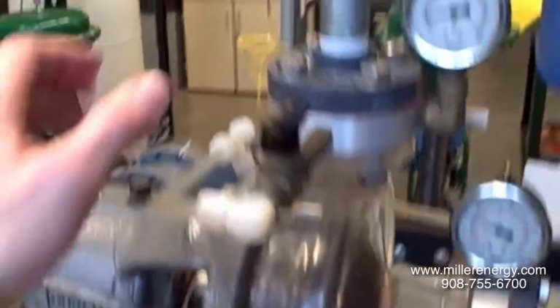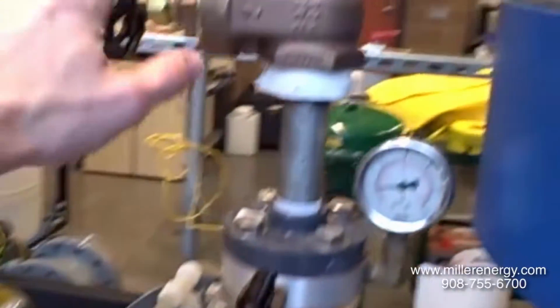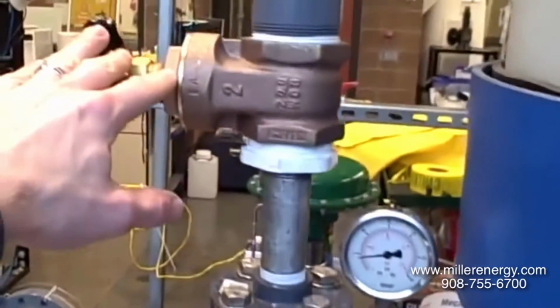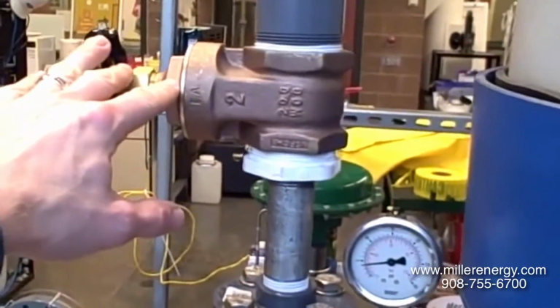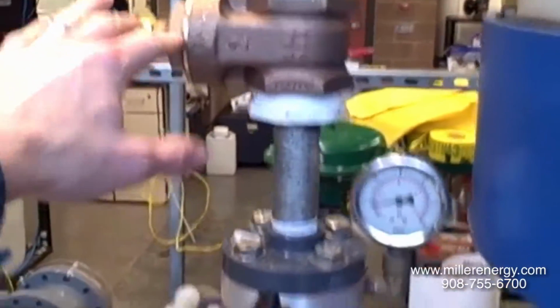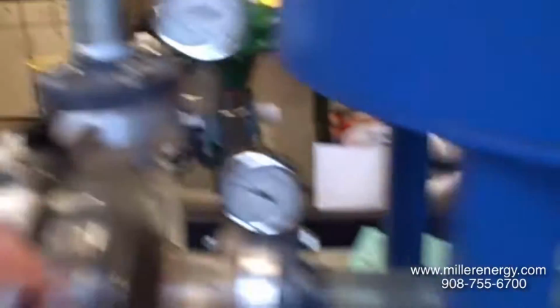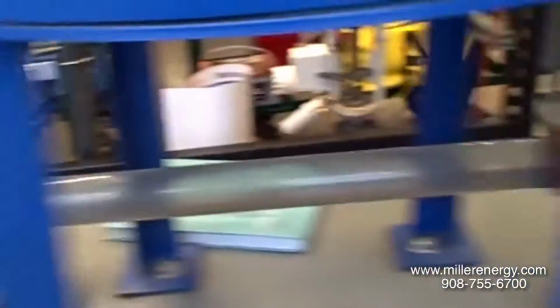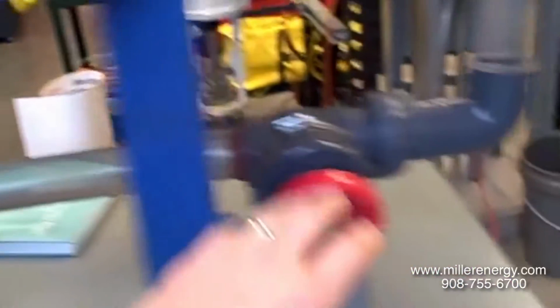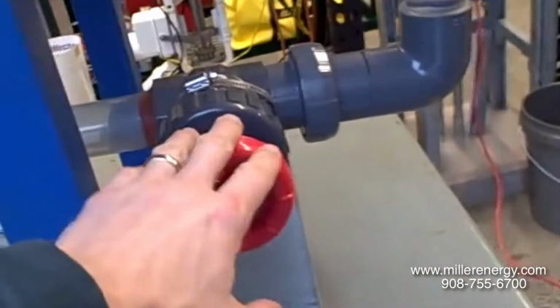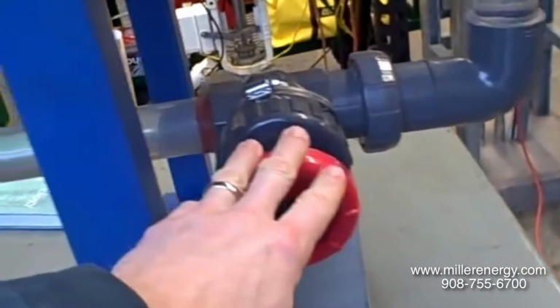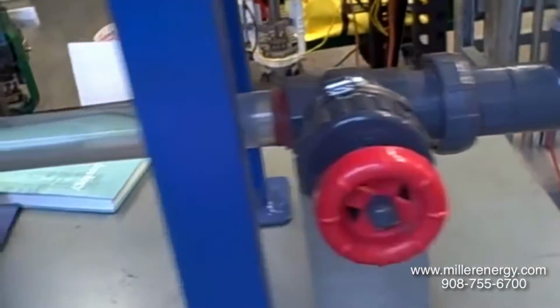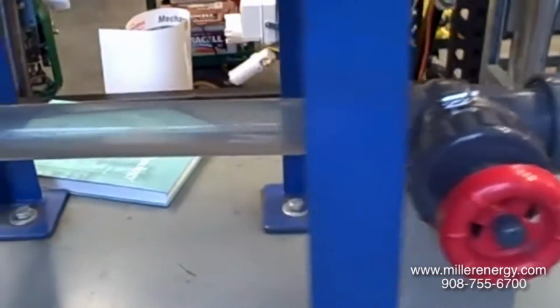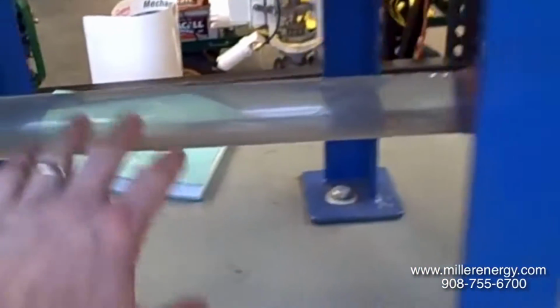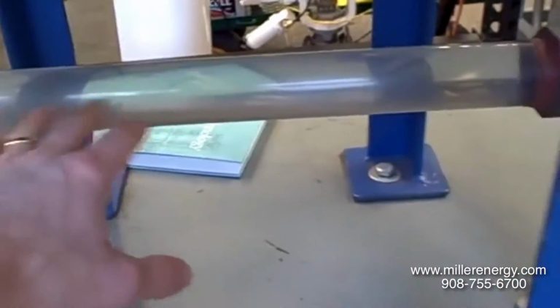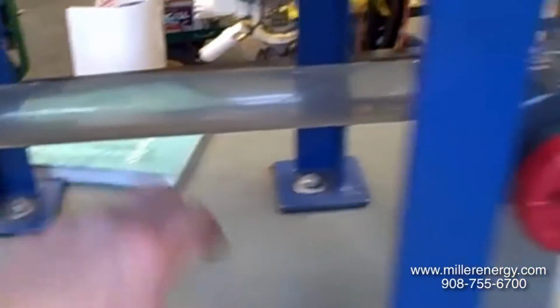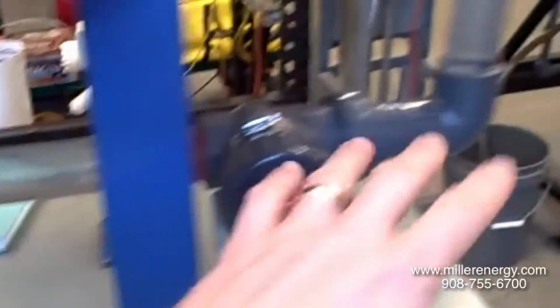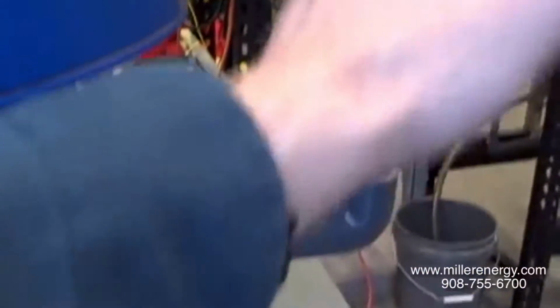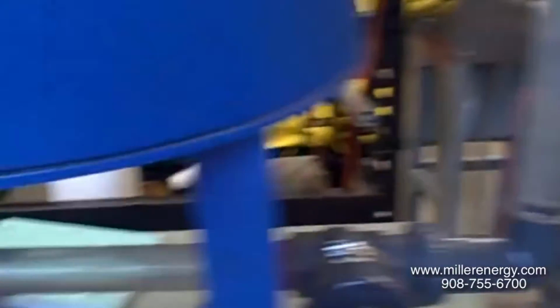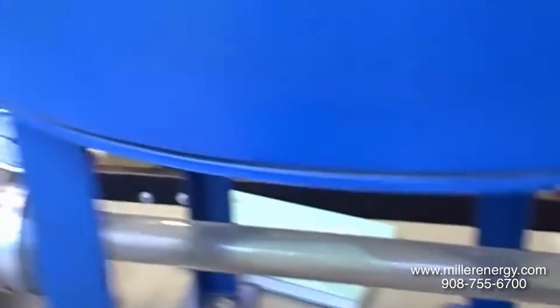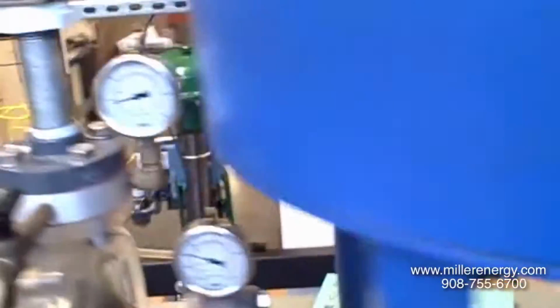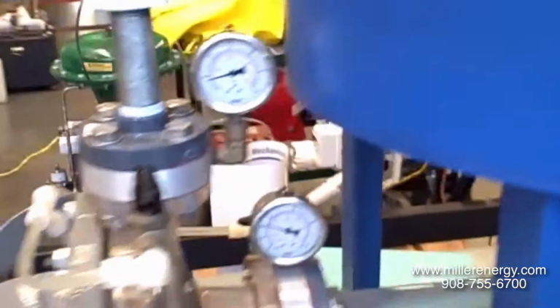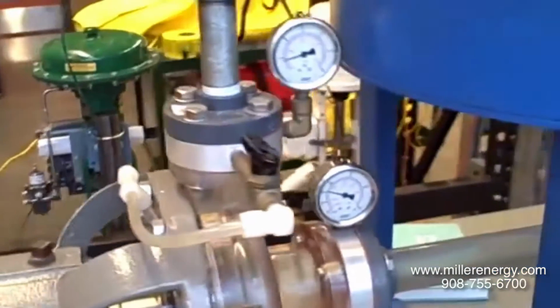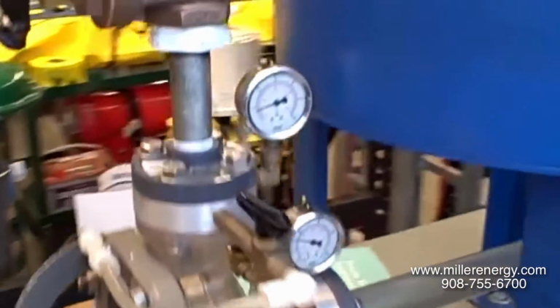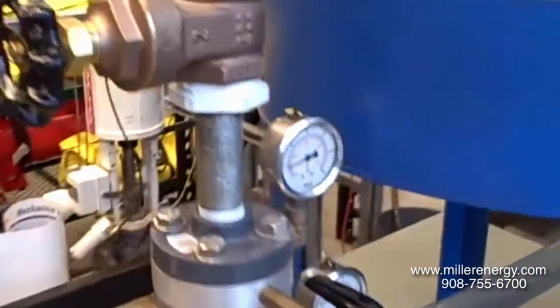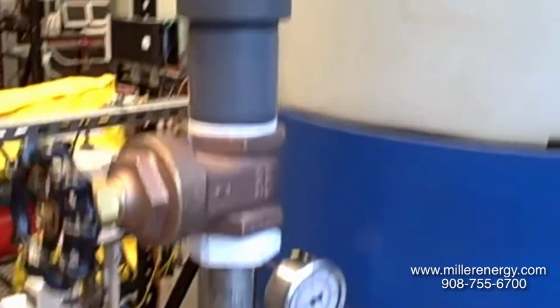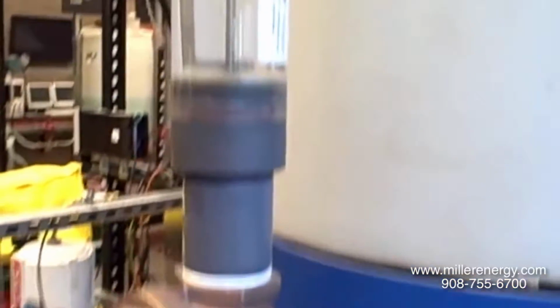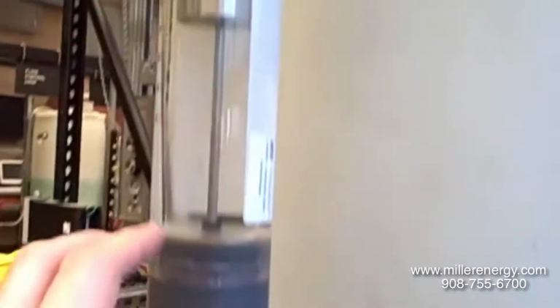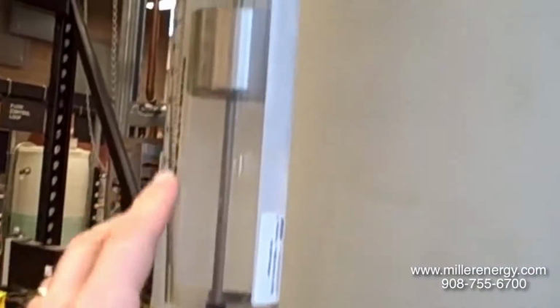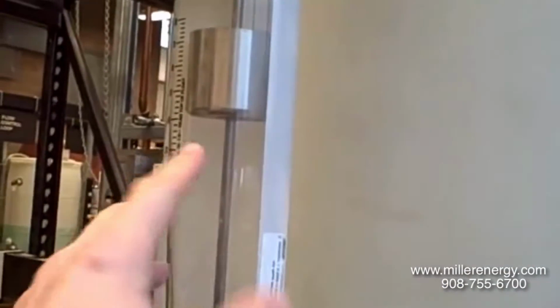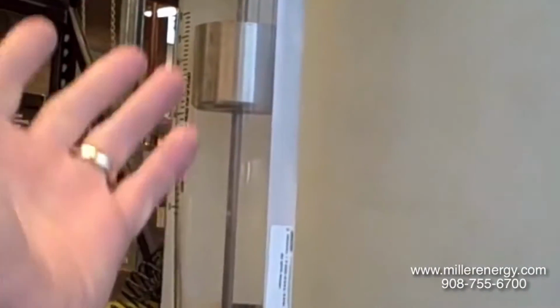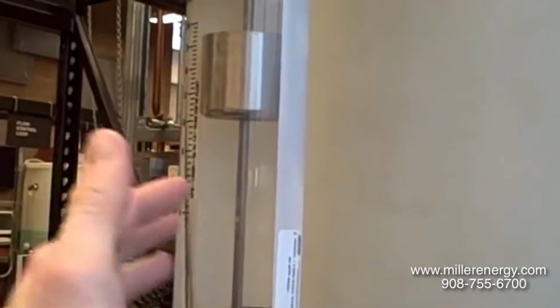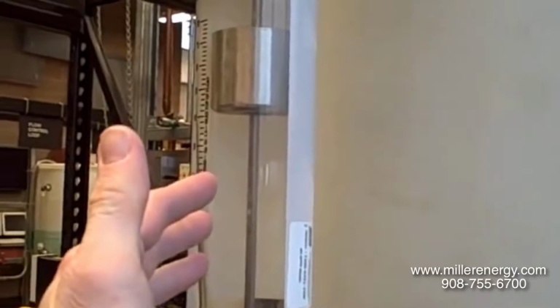It has a gate valve here on the discharge, and another valve on the suction. All the piping here is clear so we can watch the flow of fluid. Right now it's all clear water so we can't see much in that regard. It also has a rotometer here showing us the amount of flow.